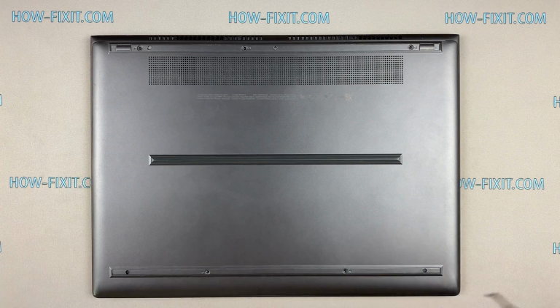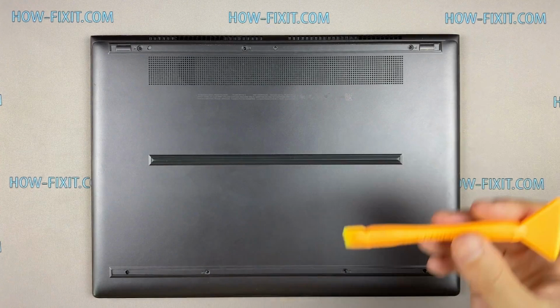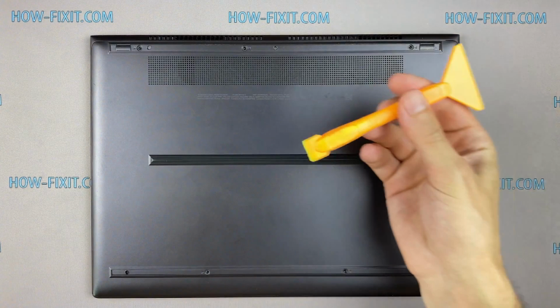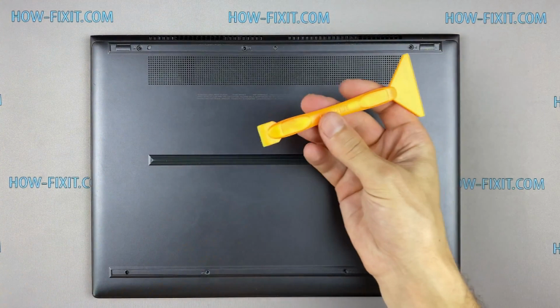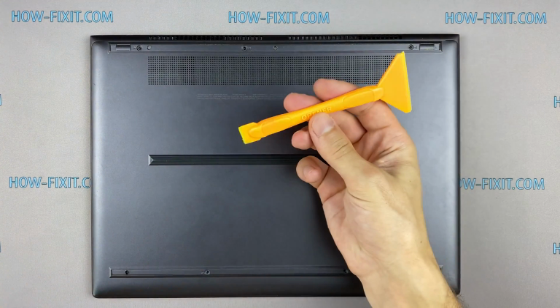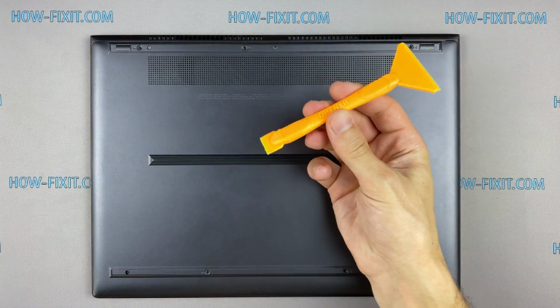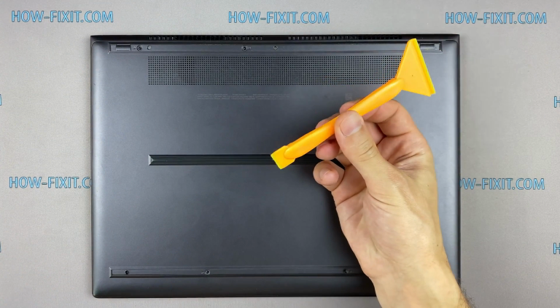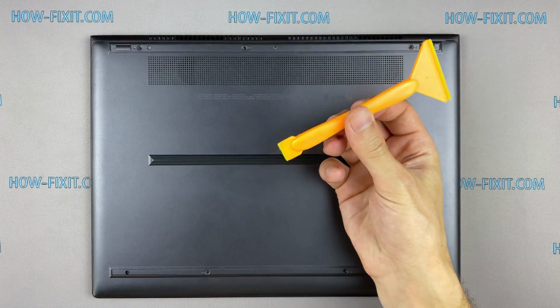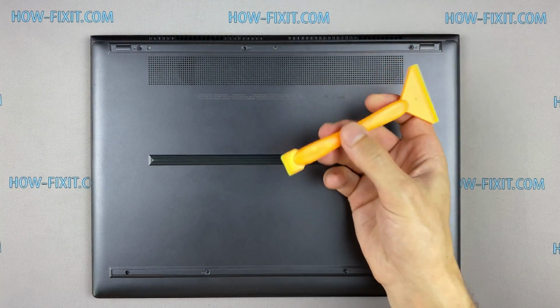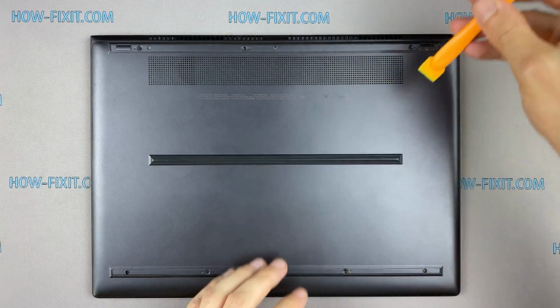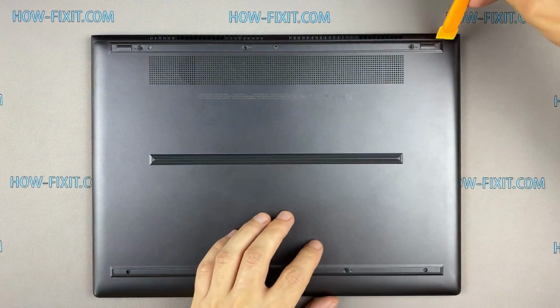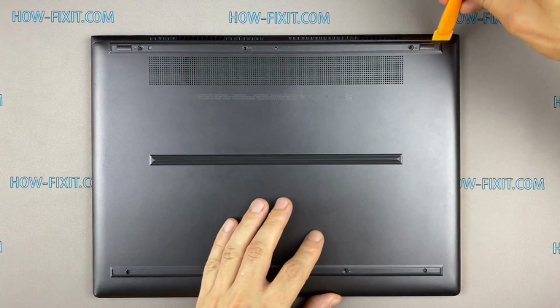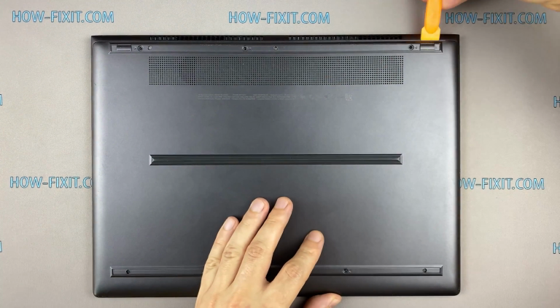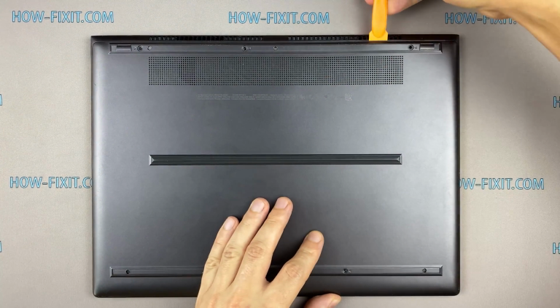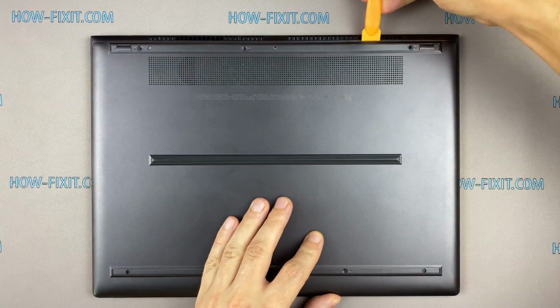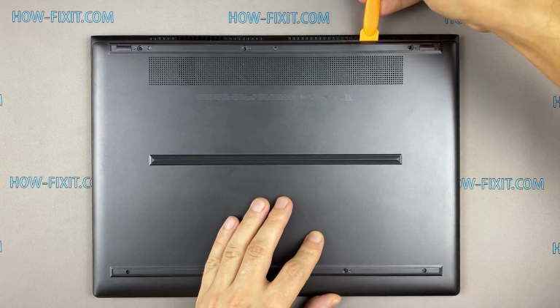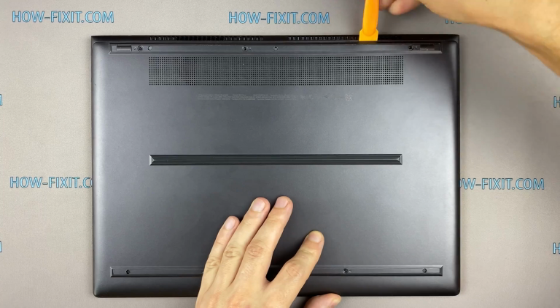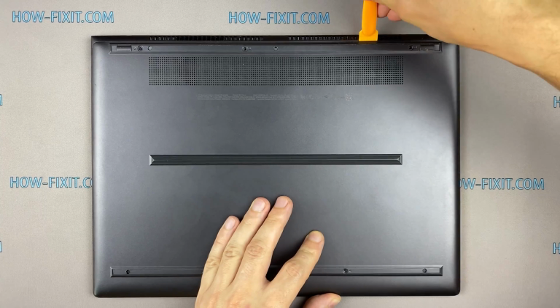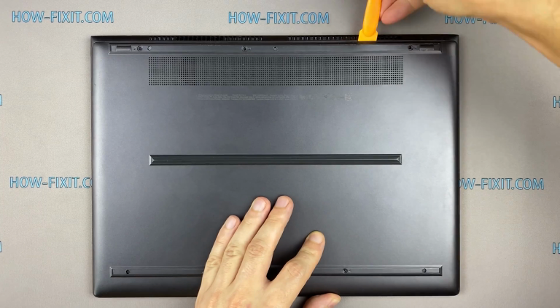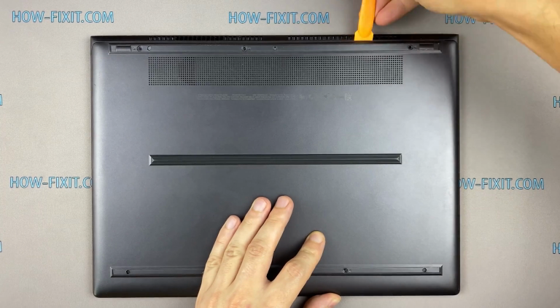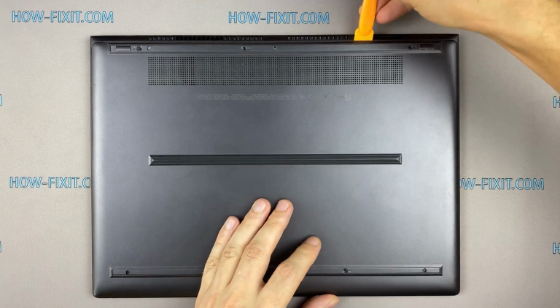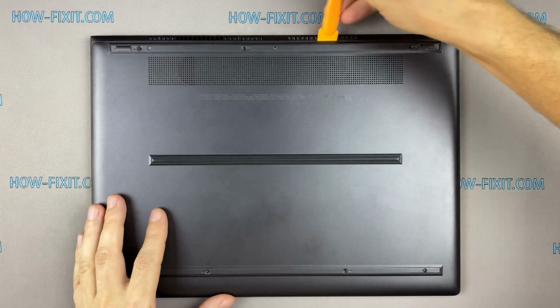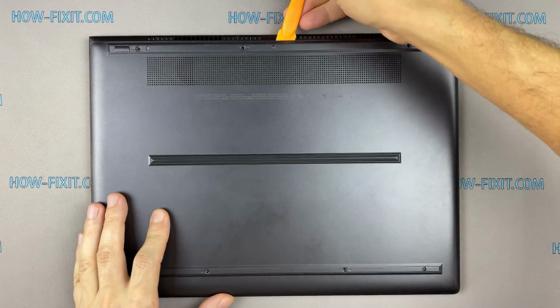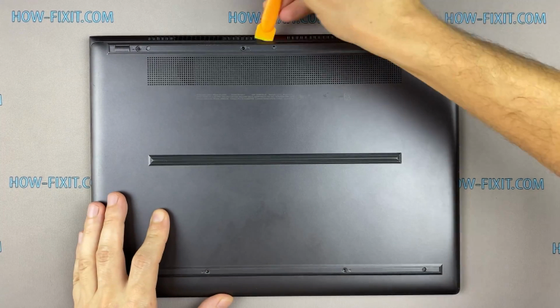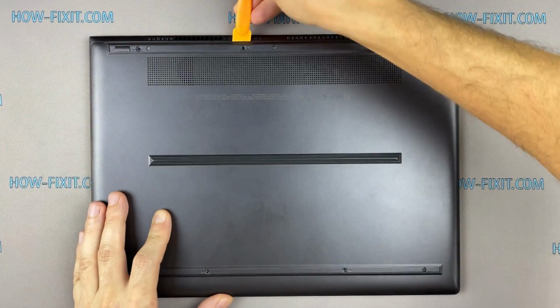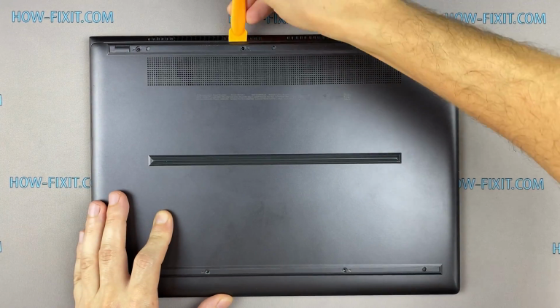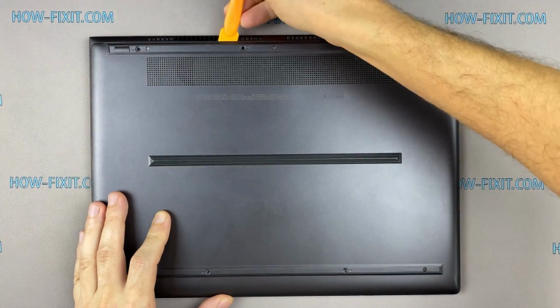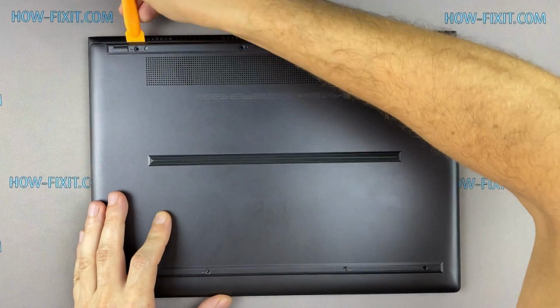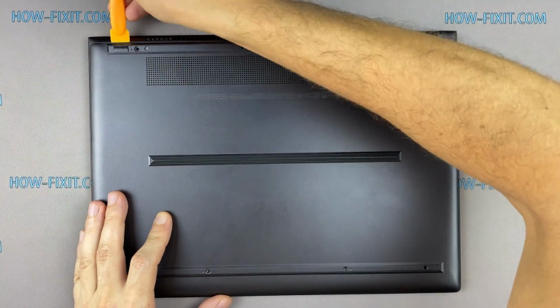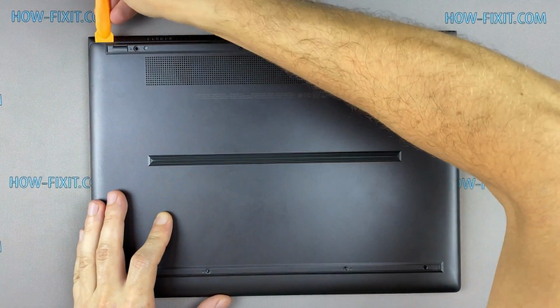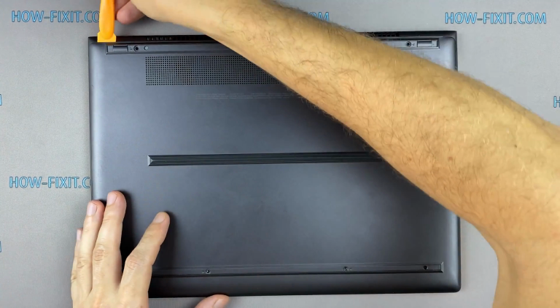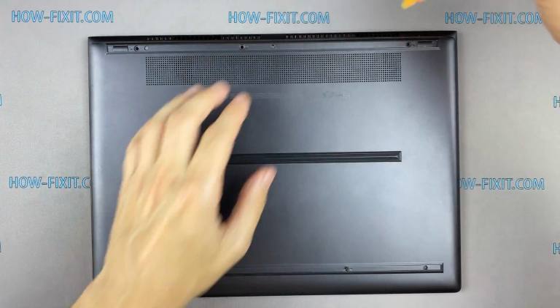Next, take the plastic tool and begin to open the case on the laptop. I recommend using a plastic tool so as not to damage the laptop case when you open it.